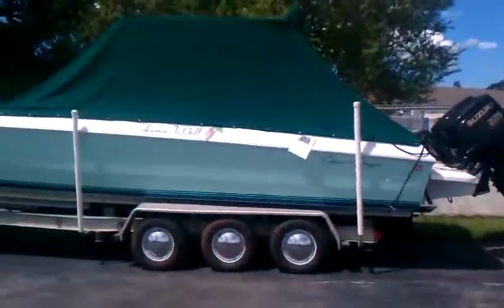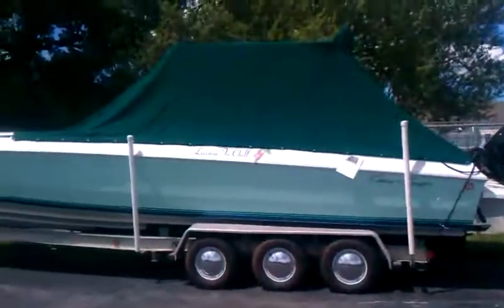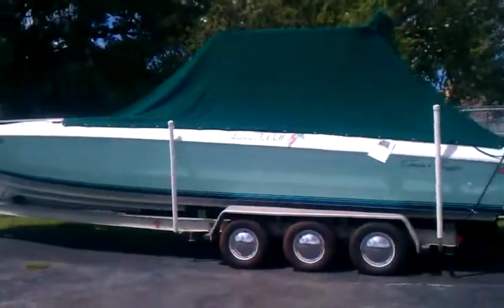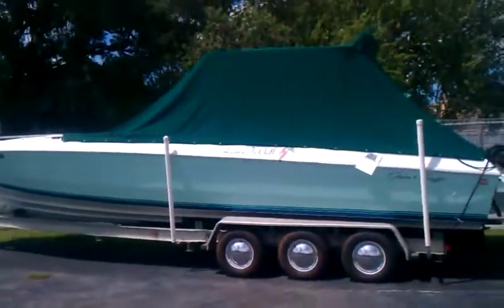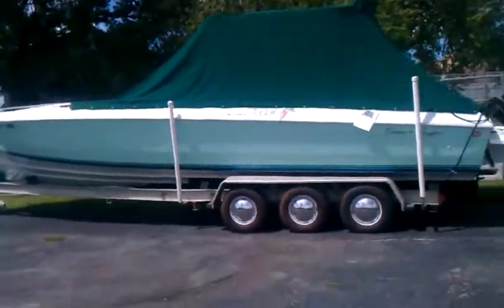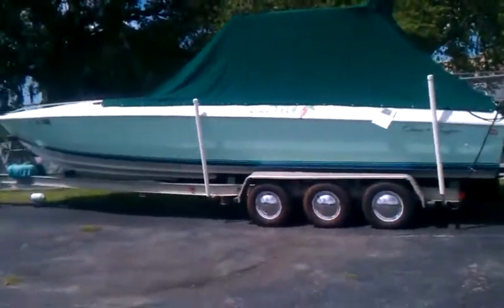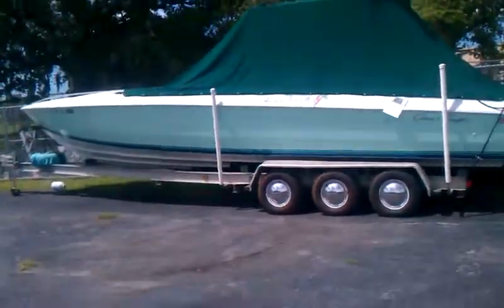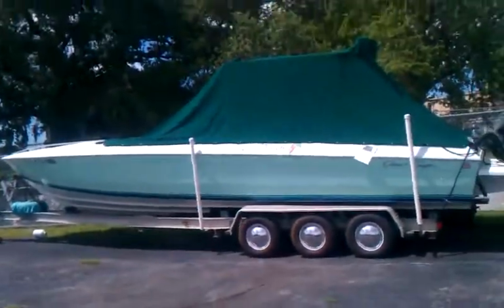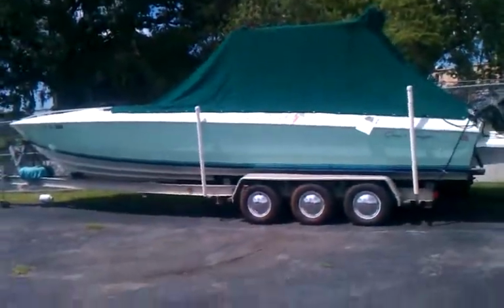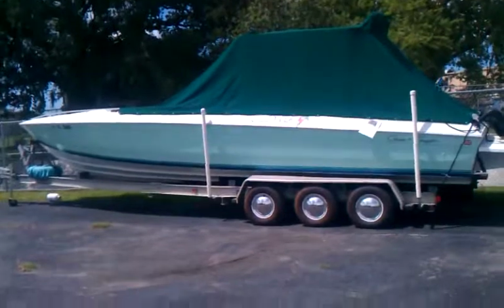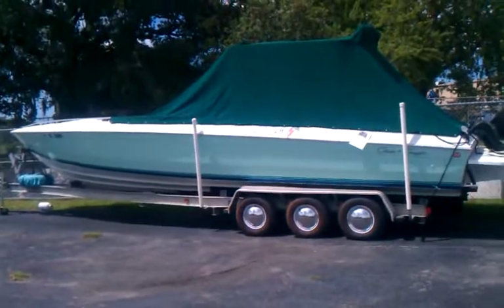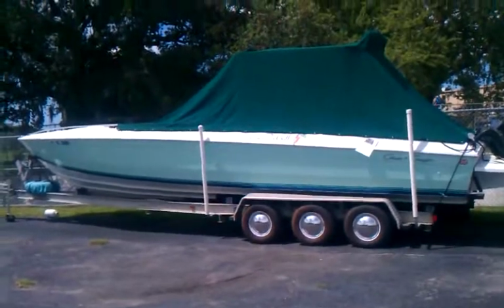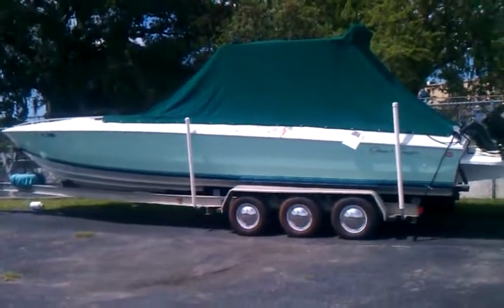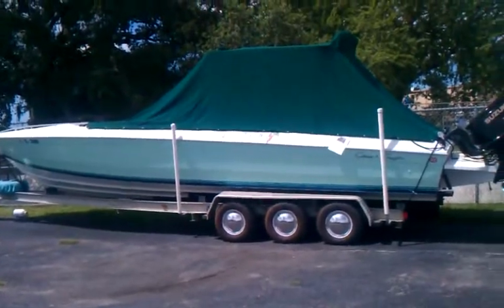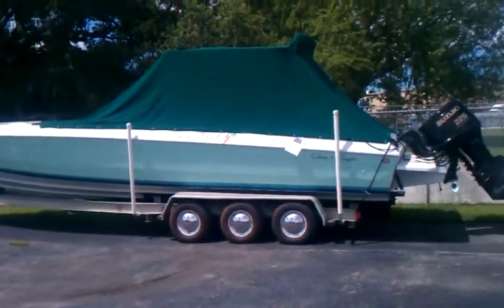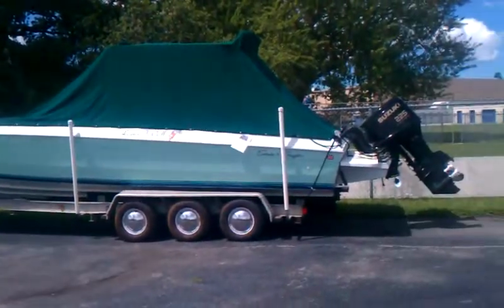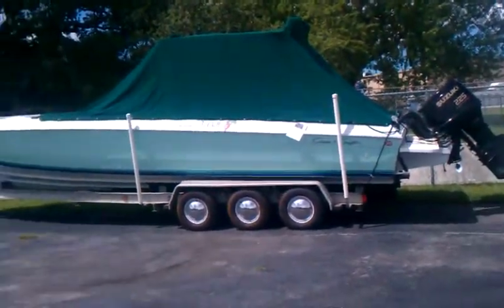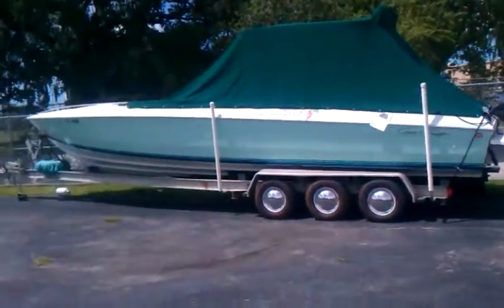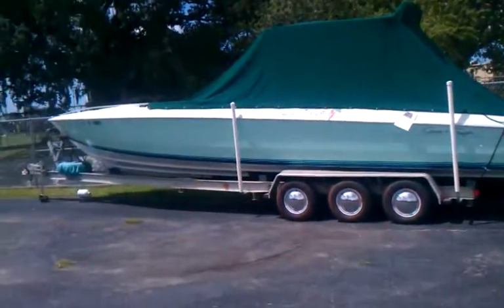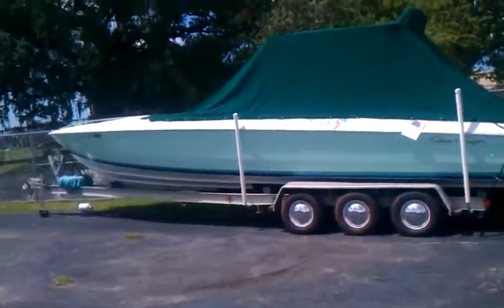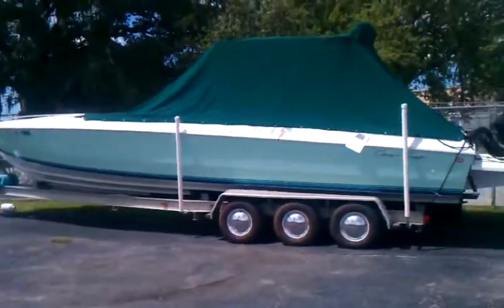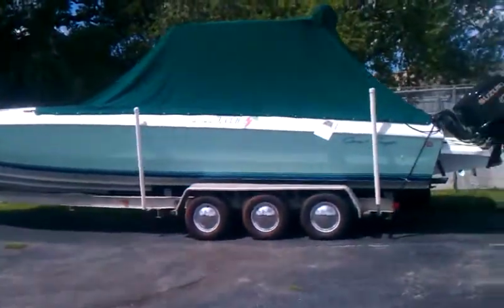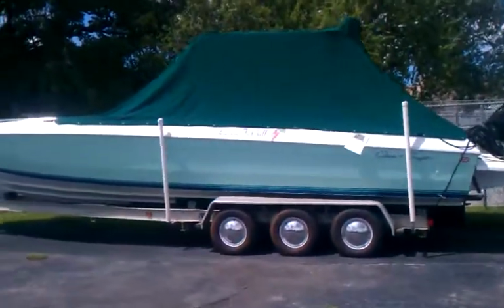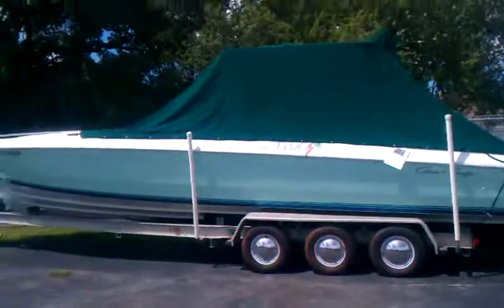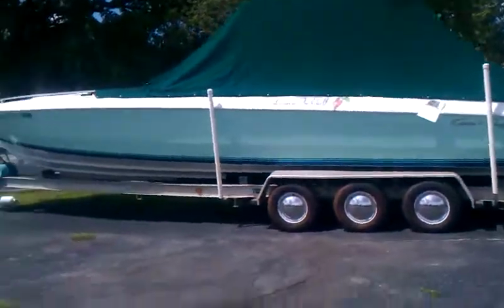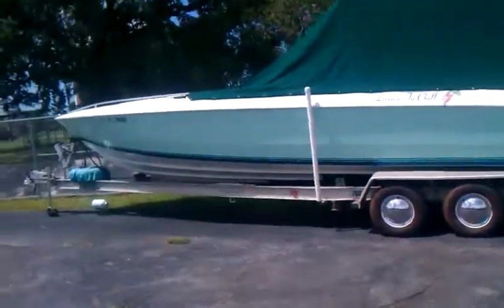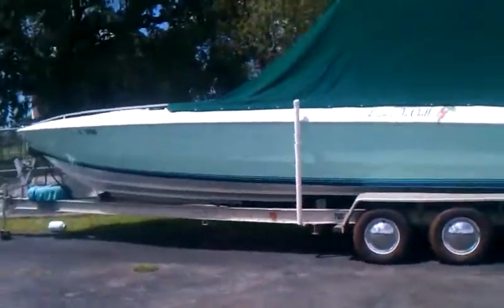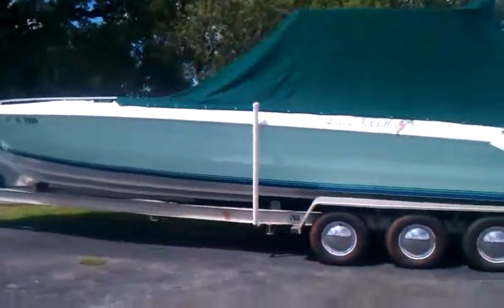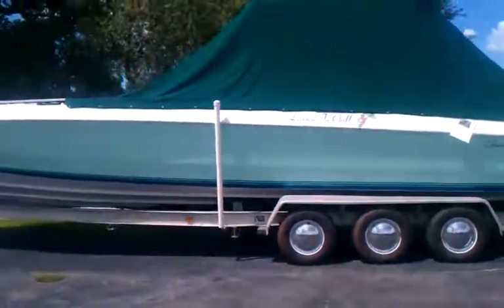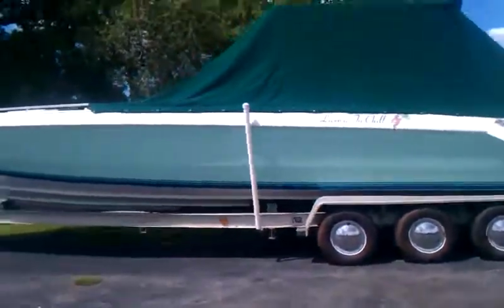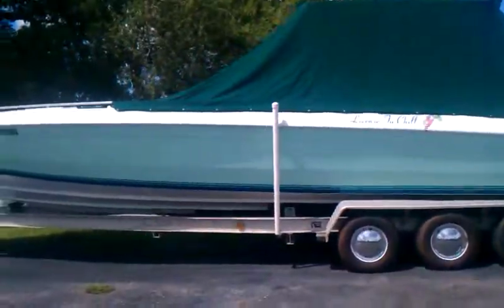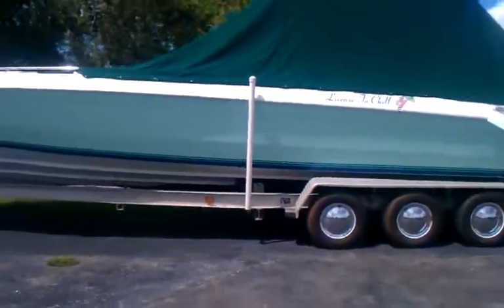89 Crisscraft 313, twin Suzuki 250 fuel injected engines. $24.9. Interesting boat. There's more pictures on MadeiraMarineSales.com.